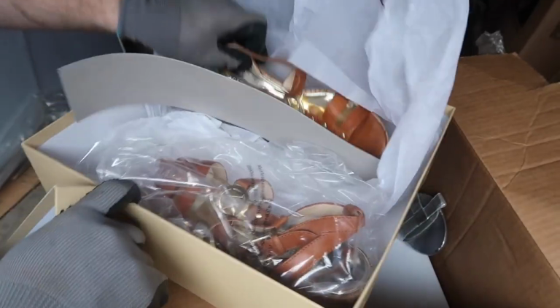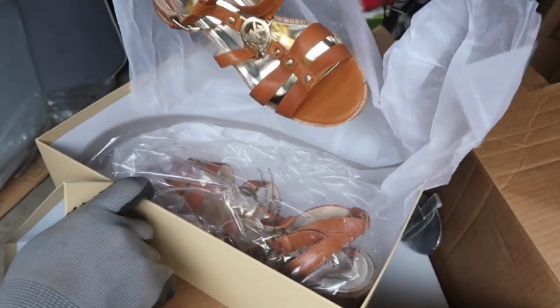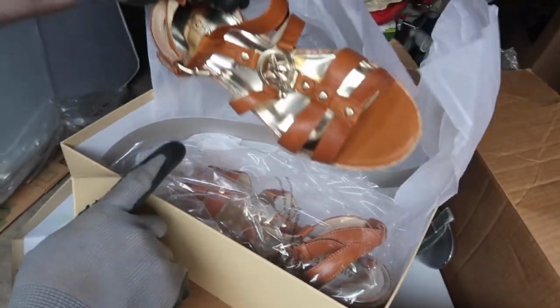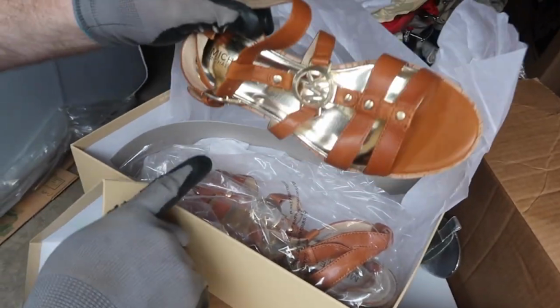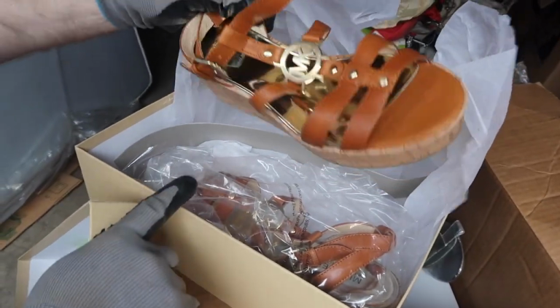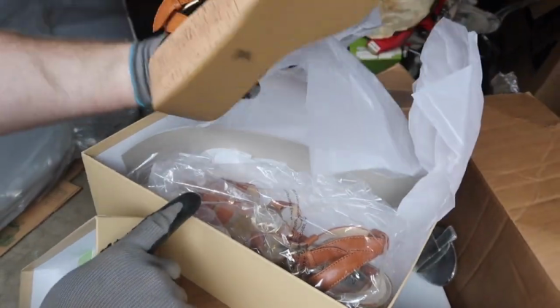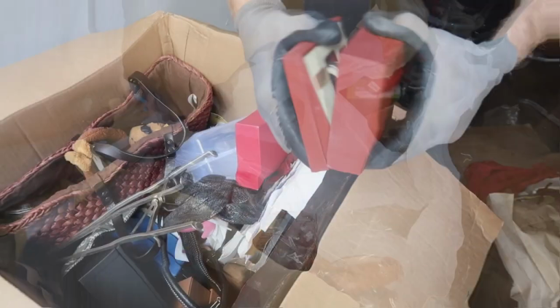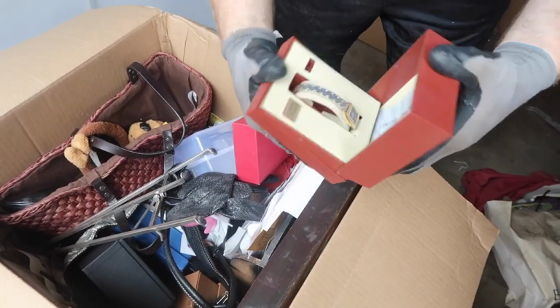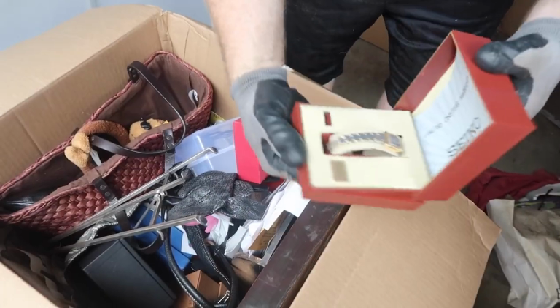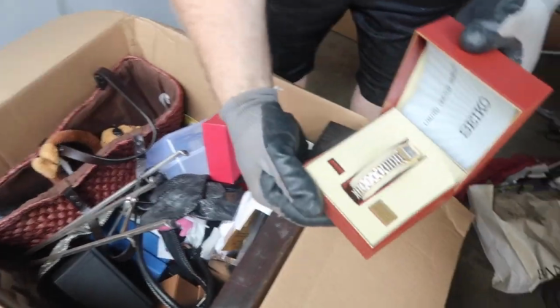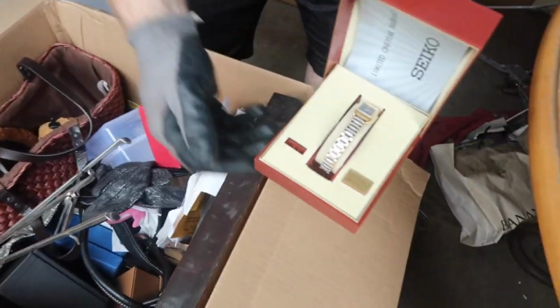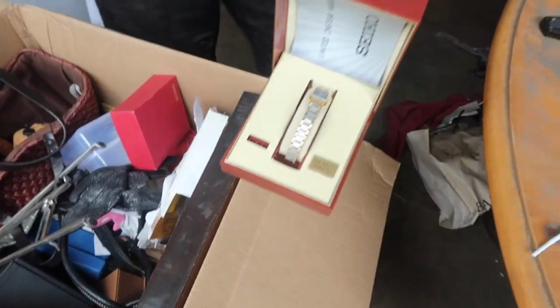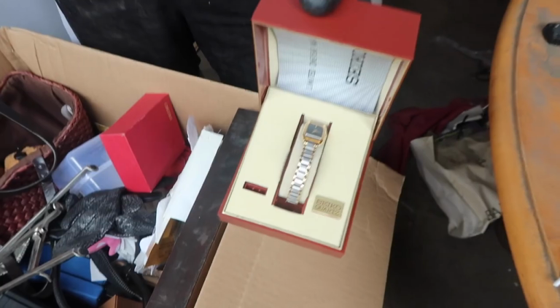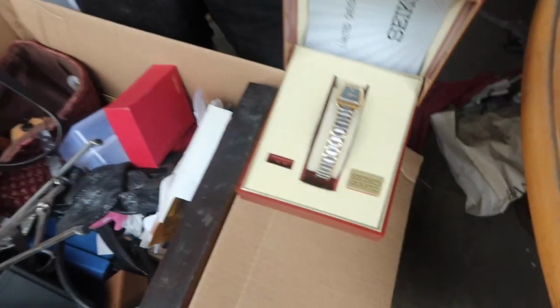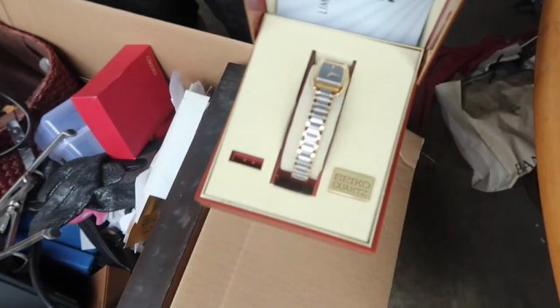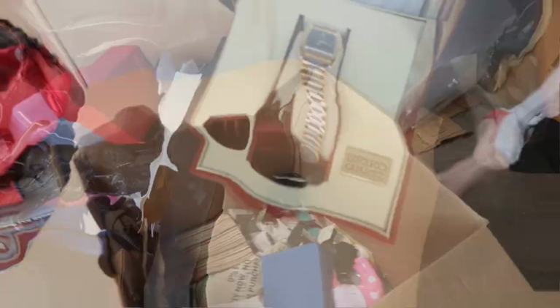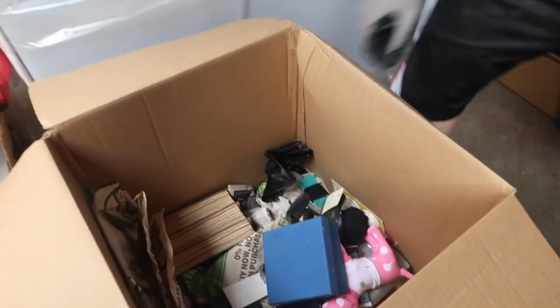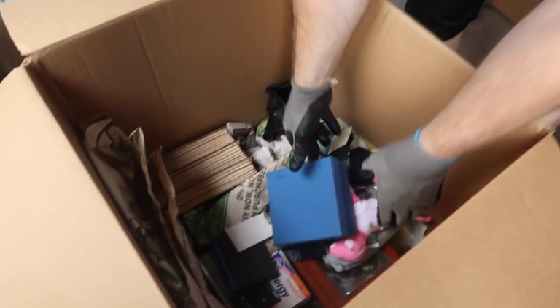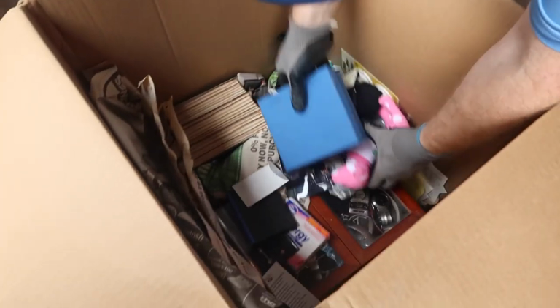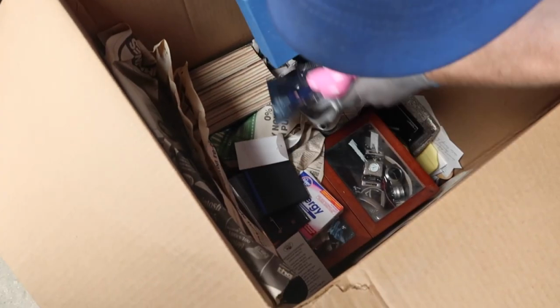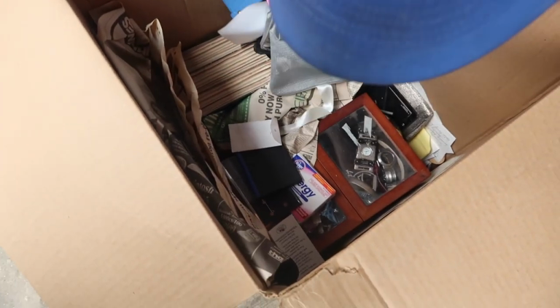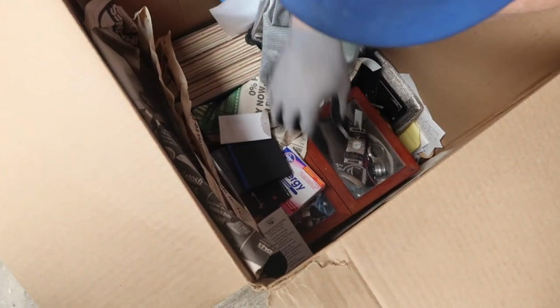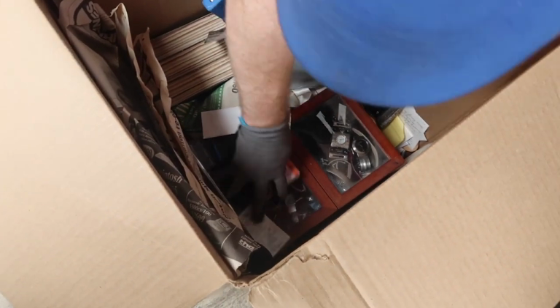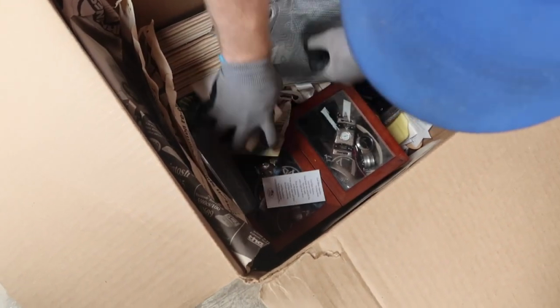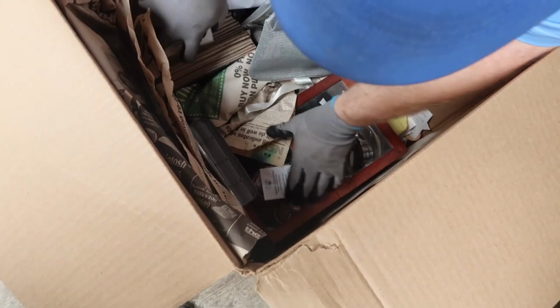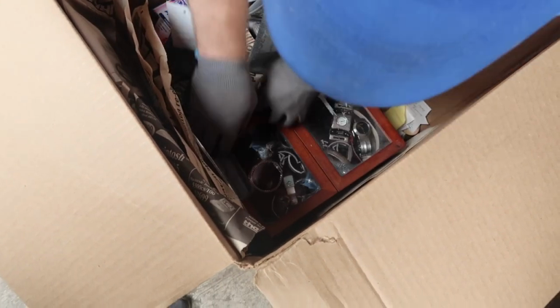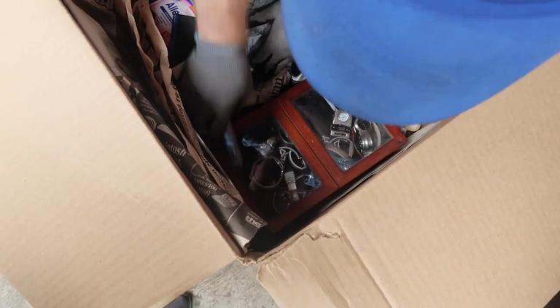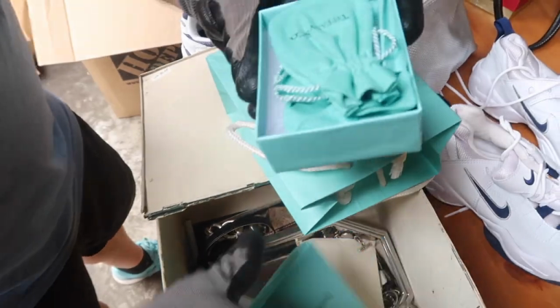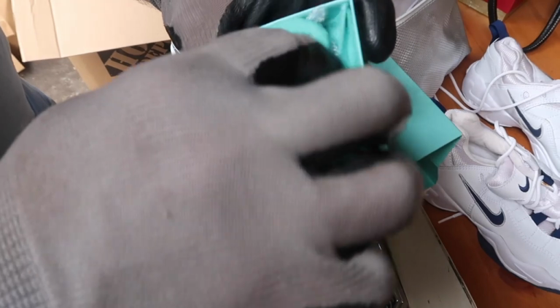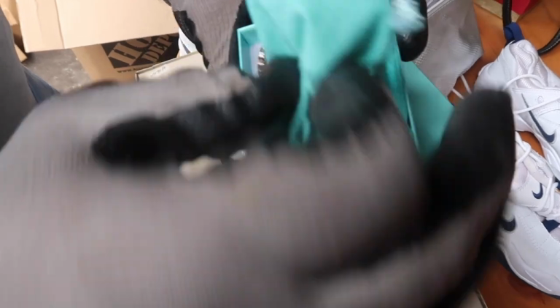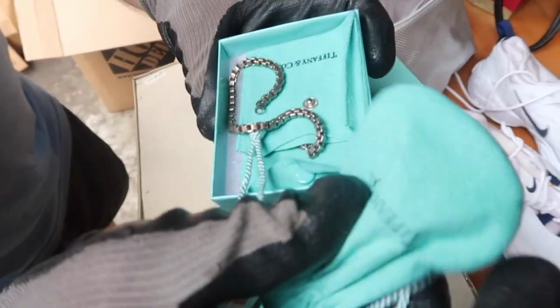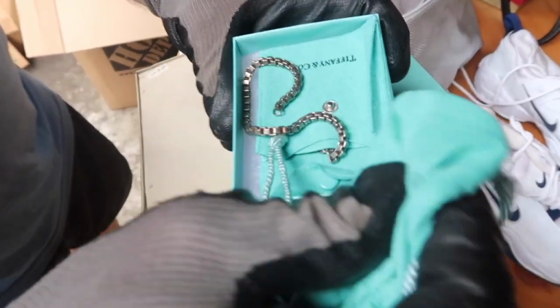Look at this! Michael Kors! Oh ho ho ho! There's jewelry in here. Oh my gosh! Is it in there? Yeah!